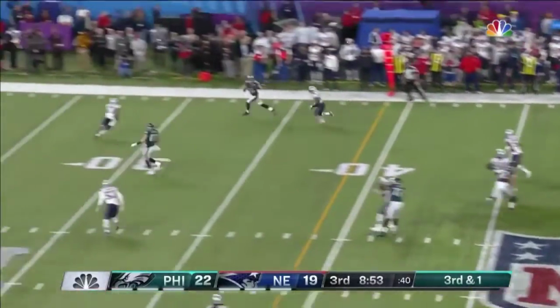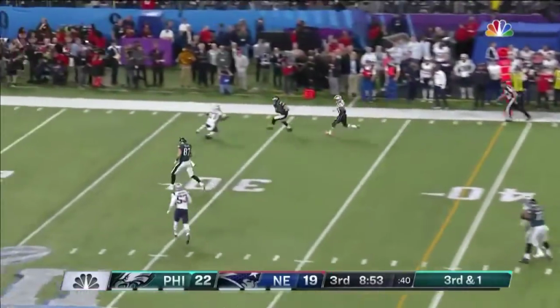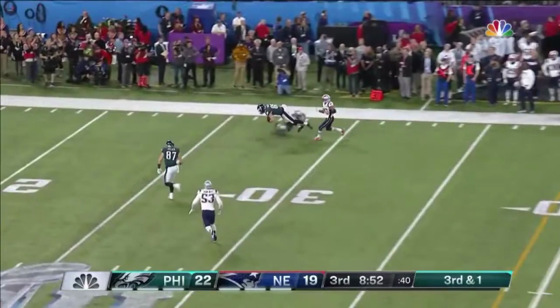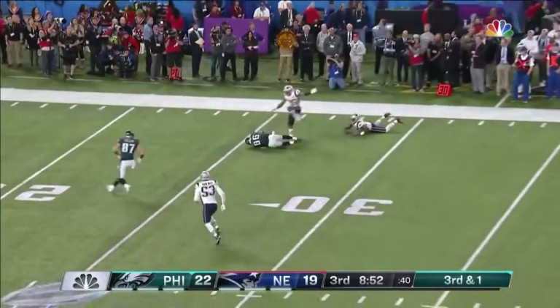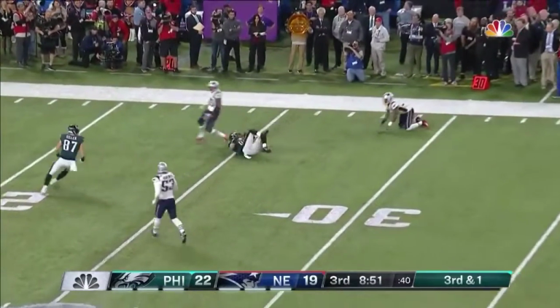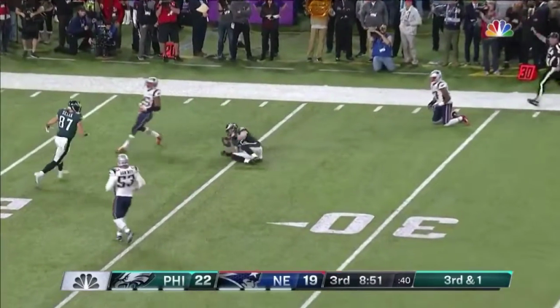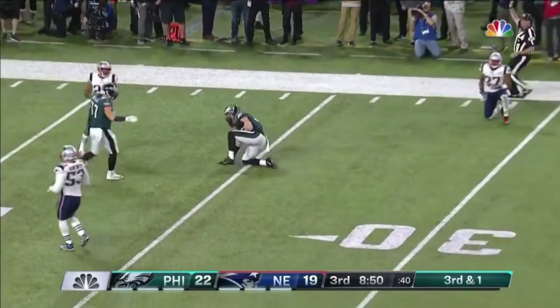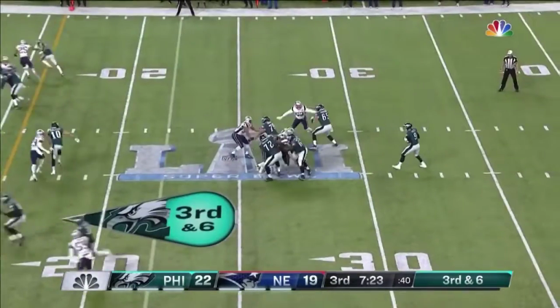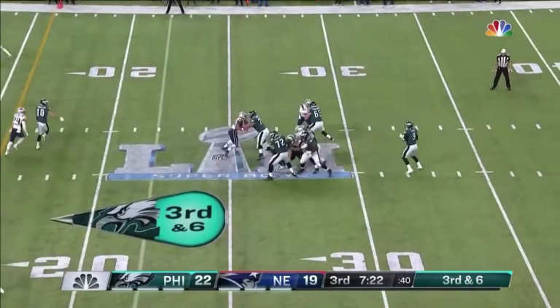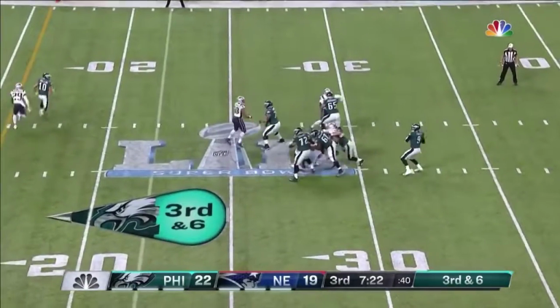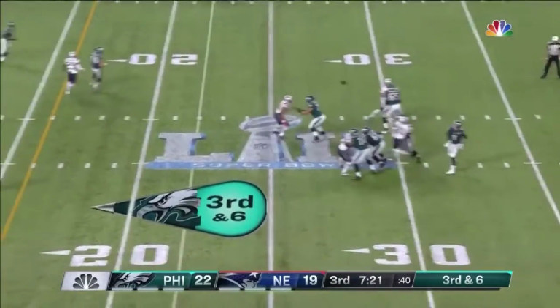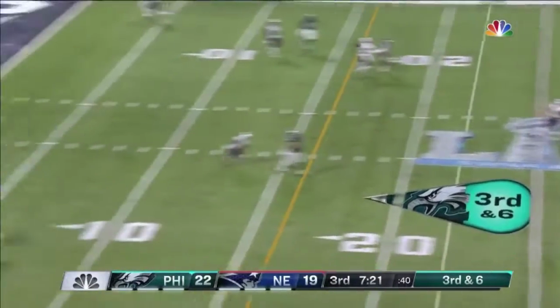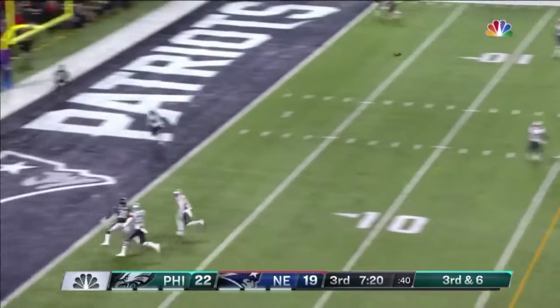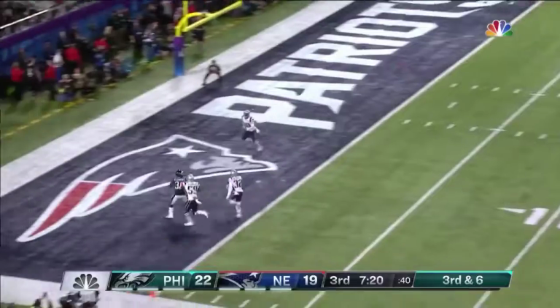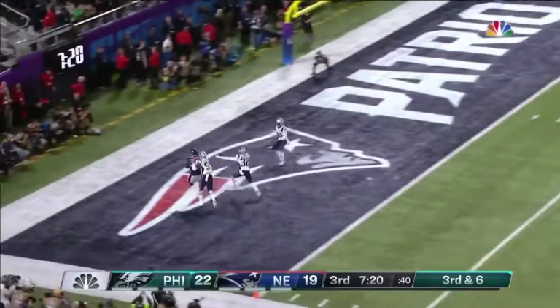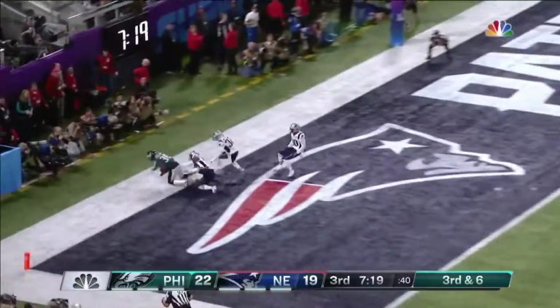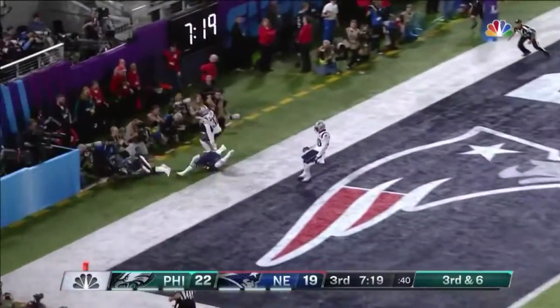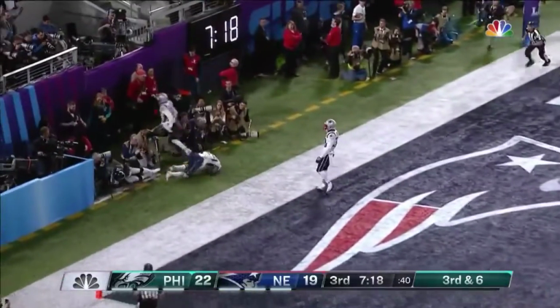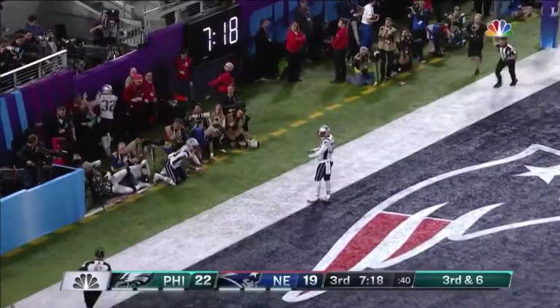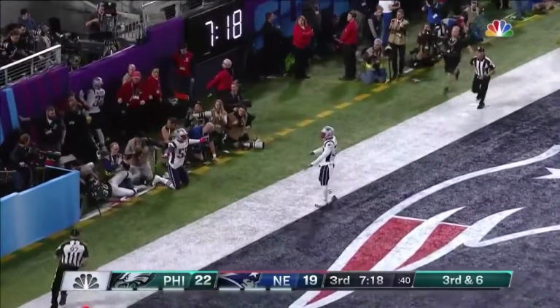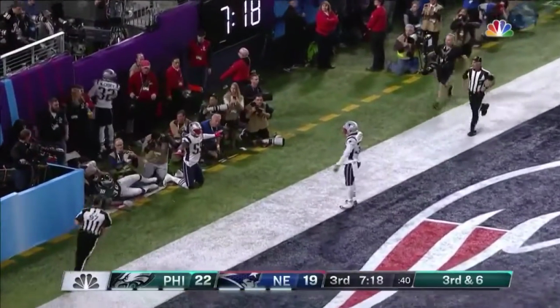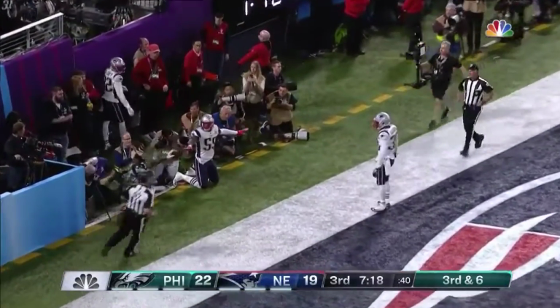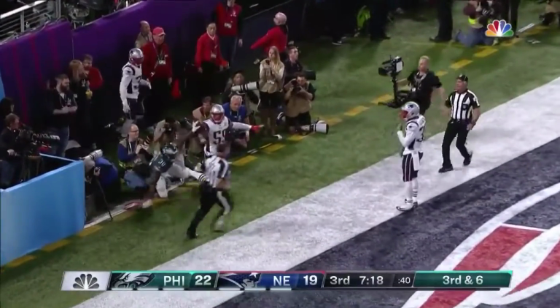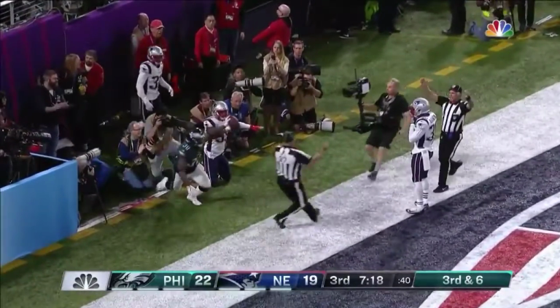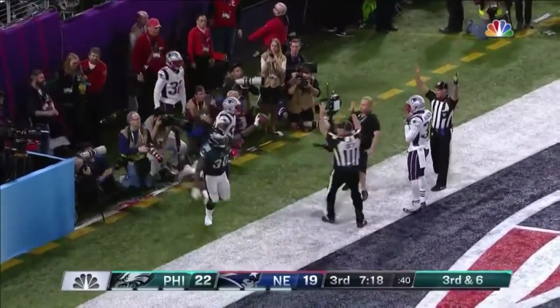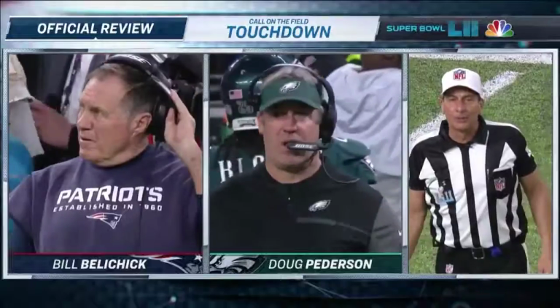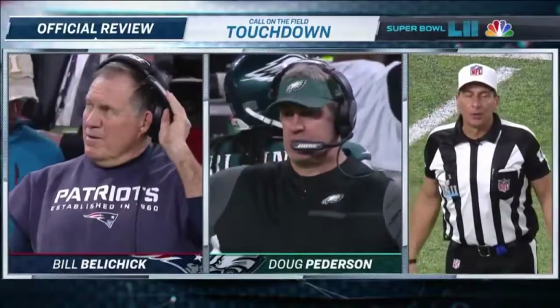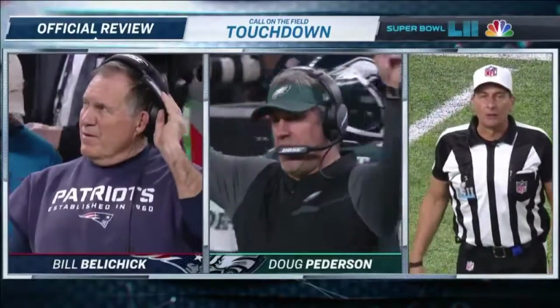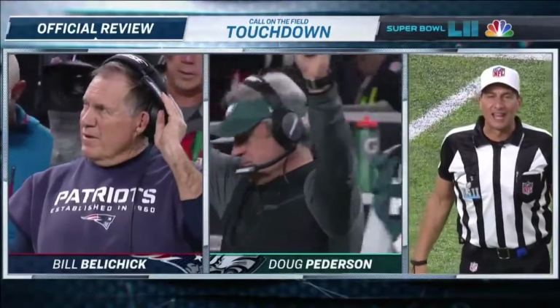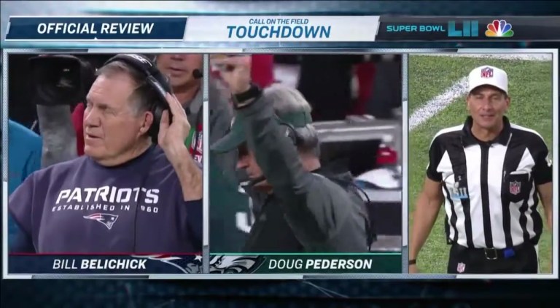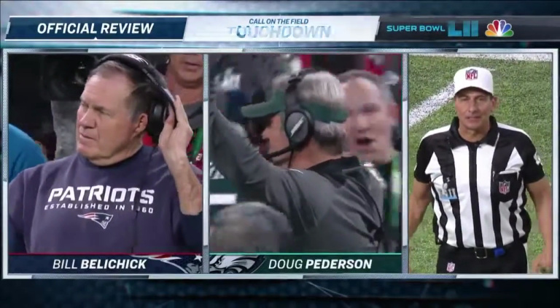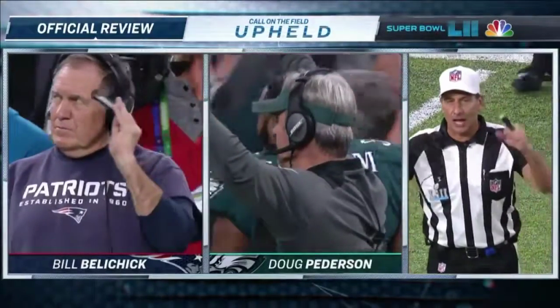Foles fires down the sideline — caught, first down. That line does a good job. The pass into the end zone — and it is Corey Clement. The ruling on the field stands. Touchdown.